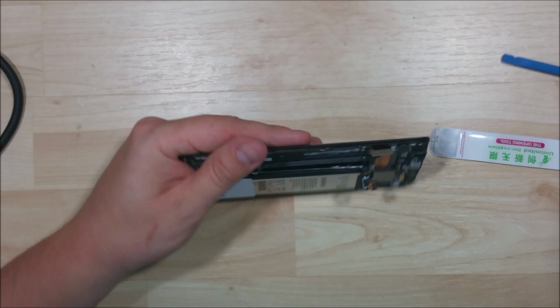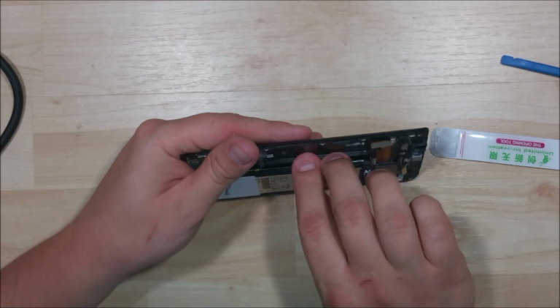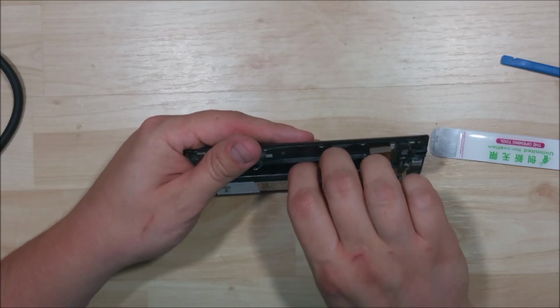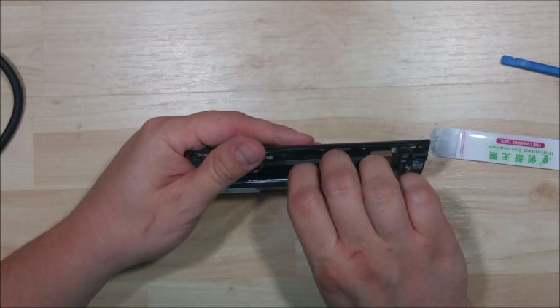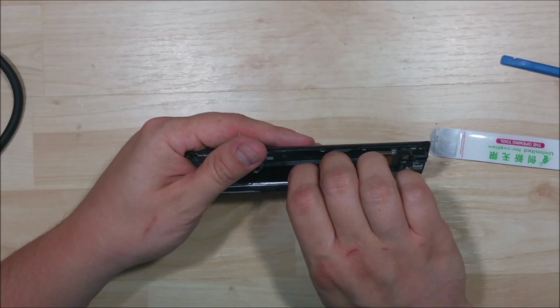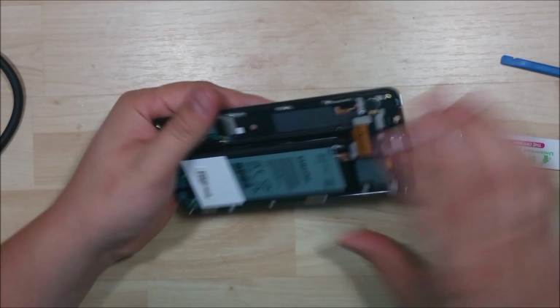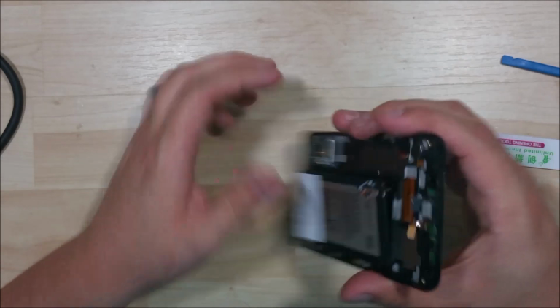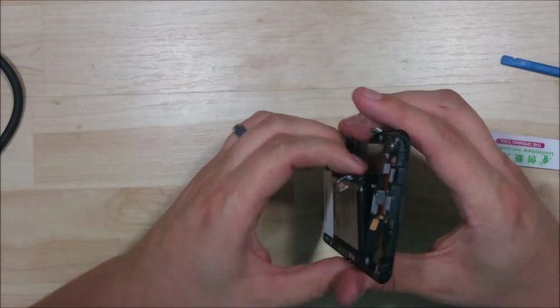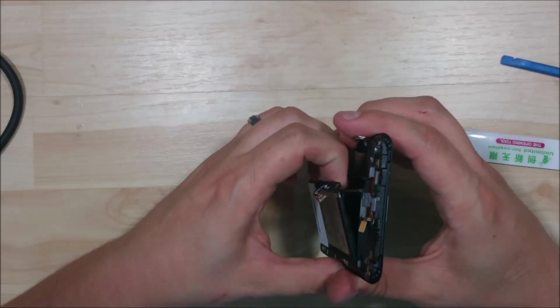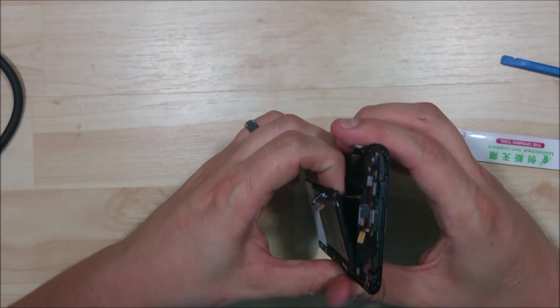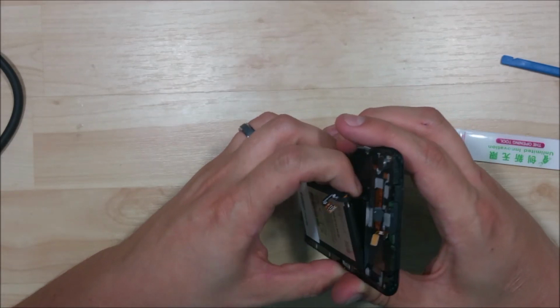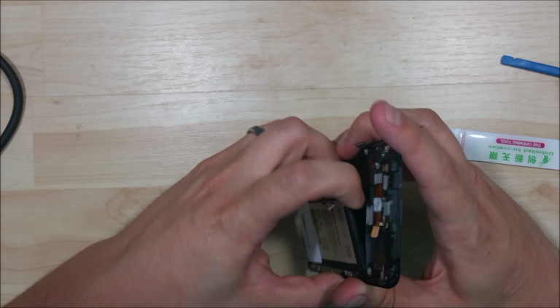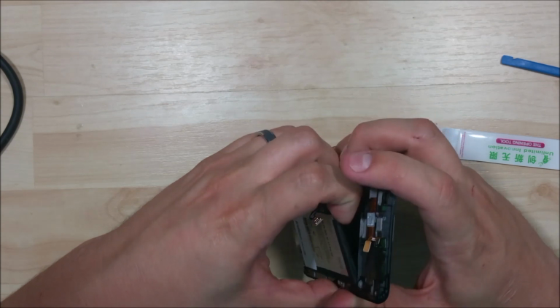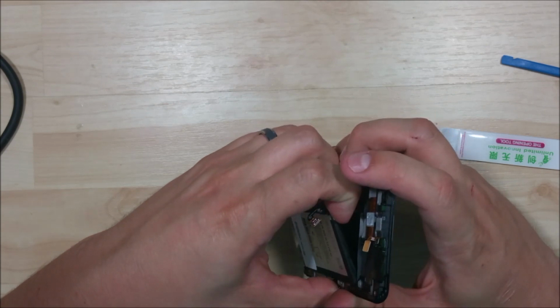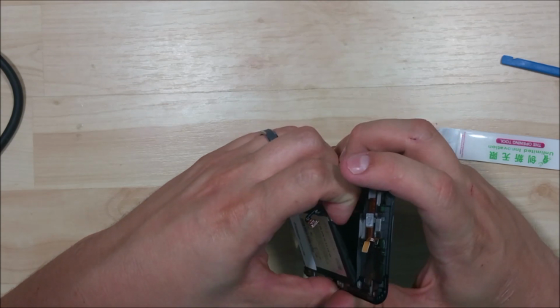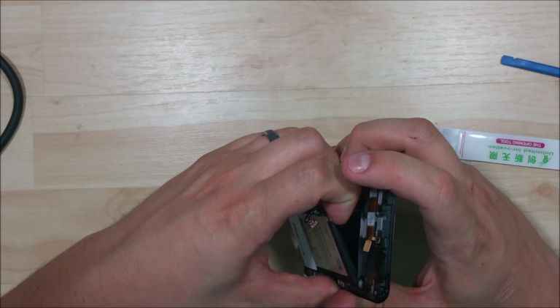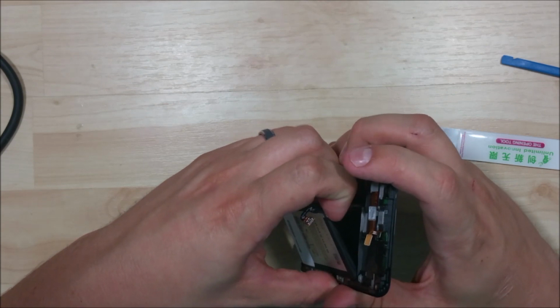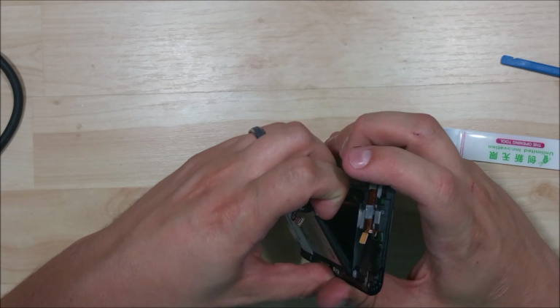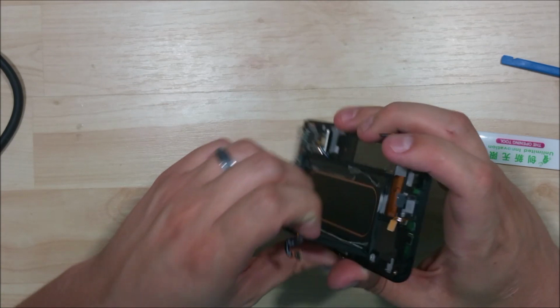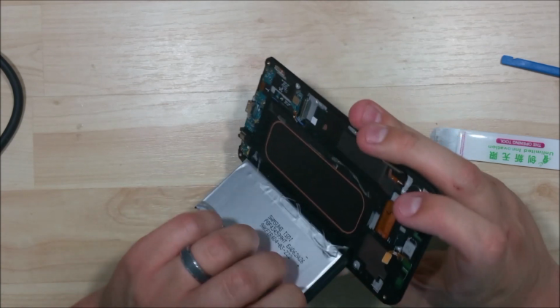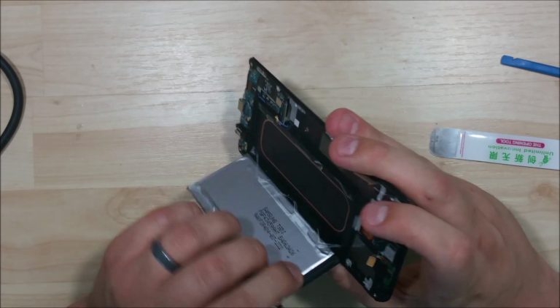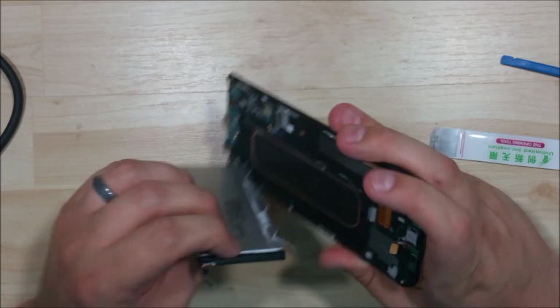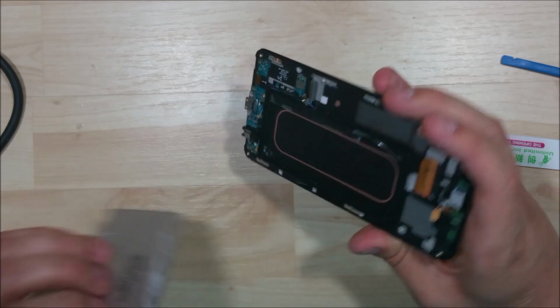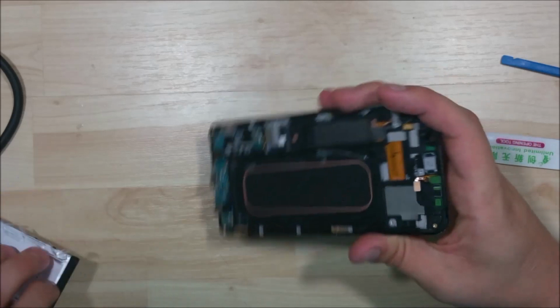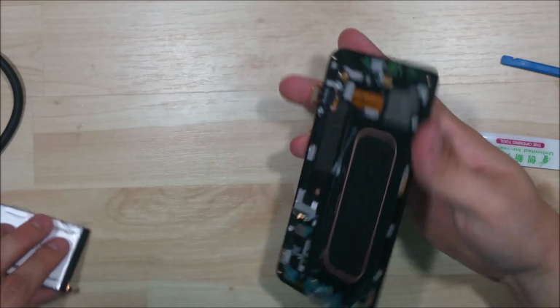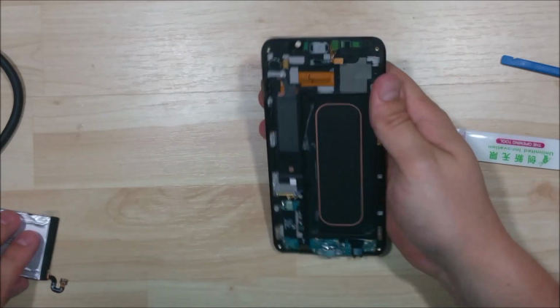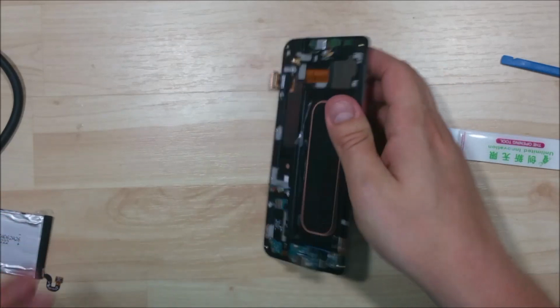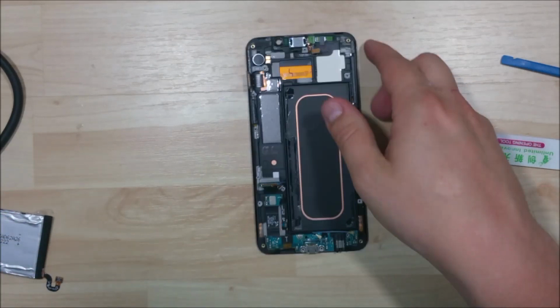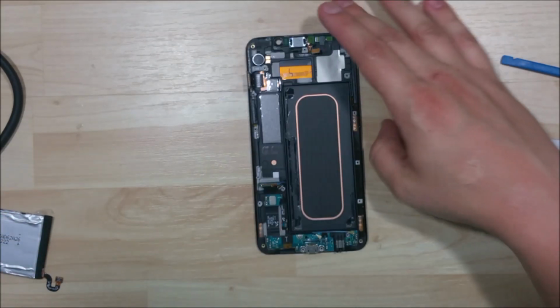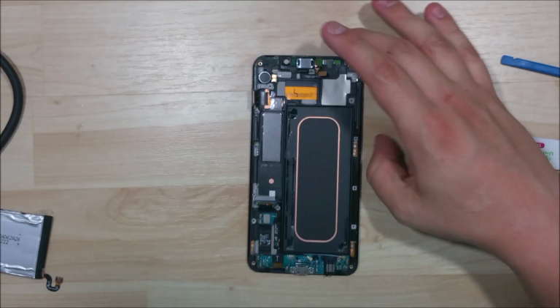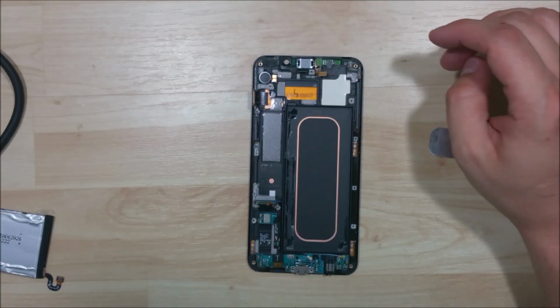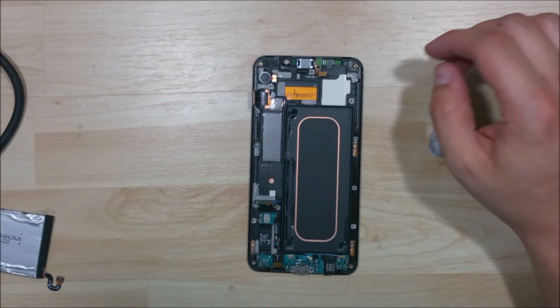Now we can probably just pull it out, just being nice and gentle. It's pulling back but still making contact with the midframe. You can see right here is the hole I was talking about, and there's our adhesive that runs down both sides of the phone. Now we have the battery out.